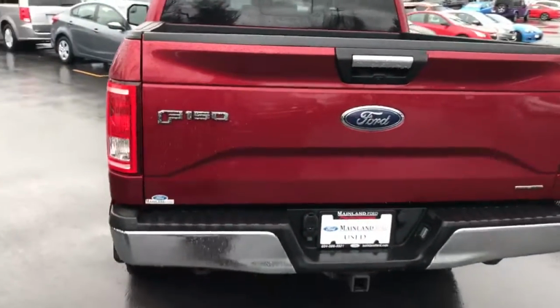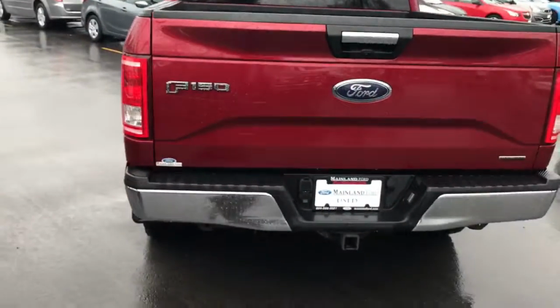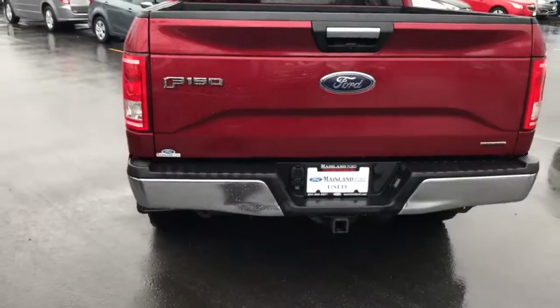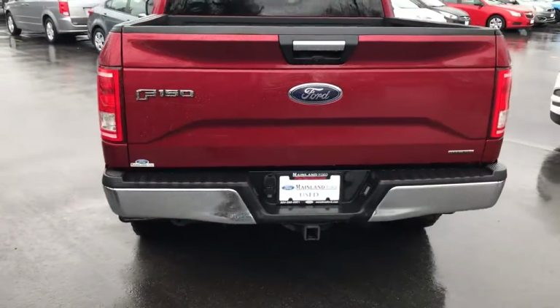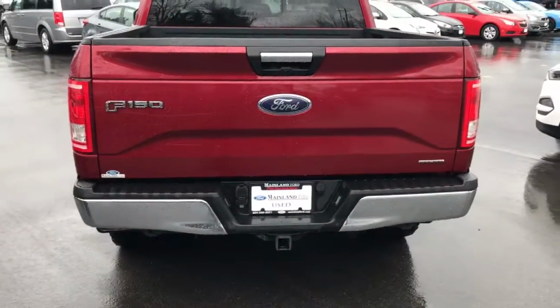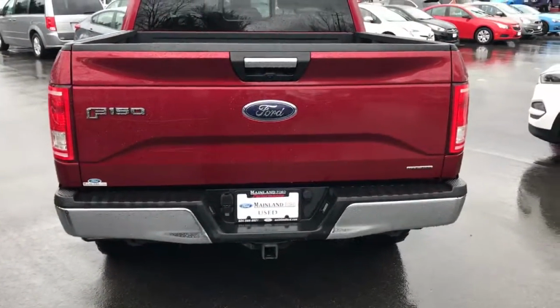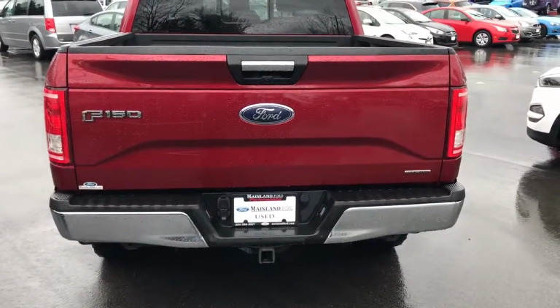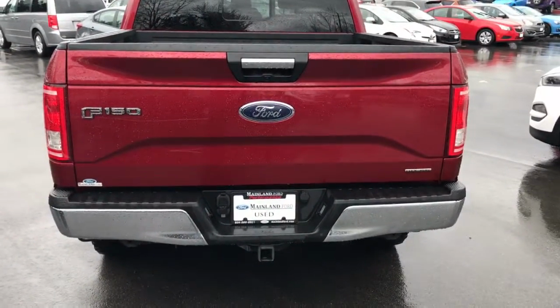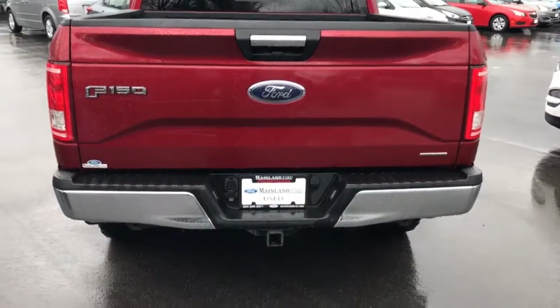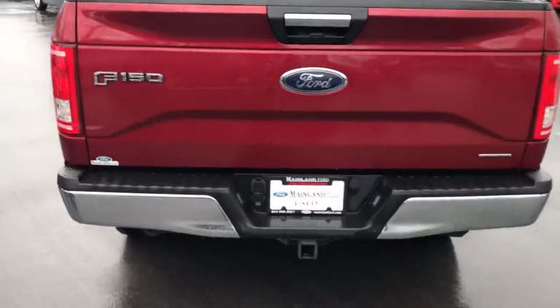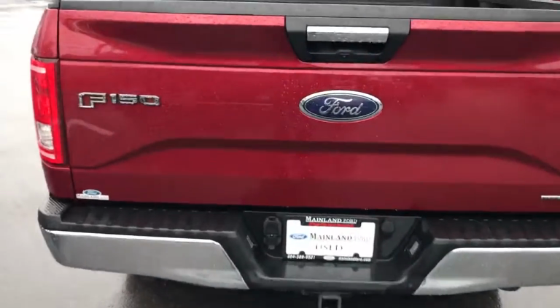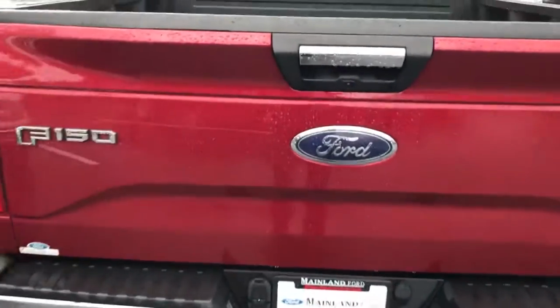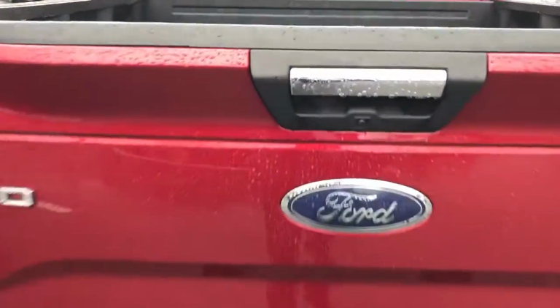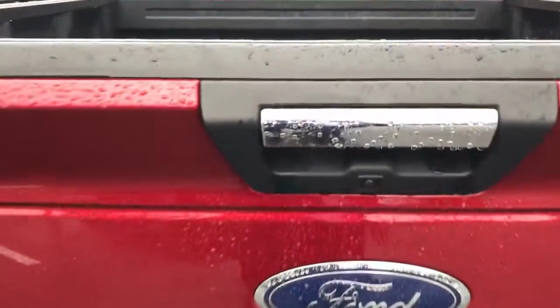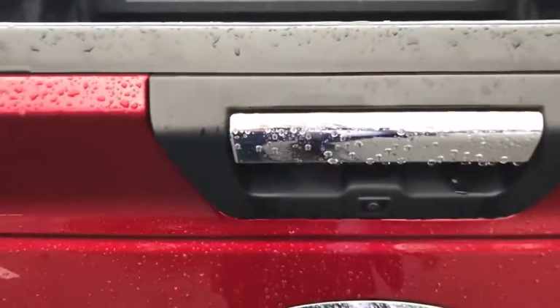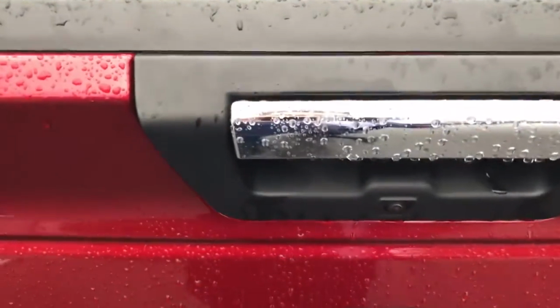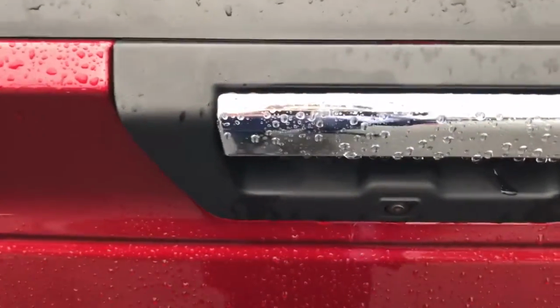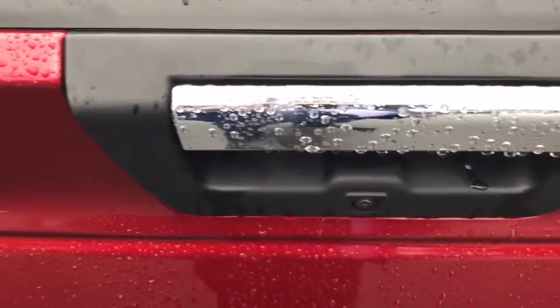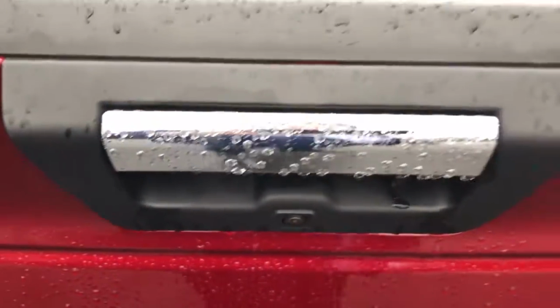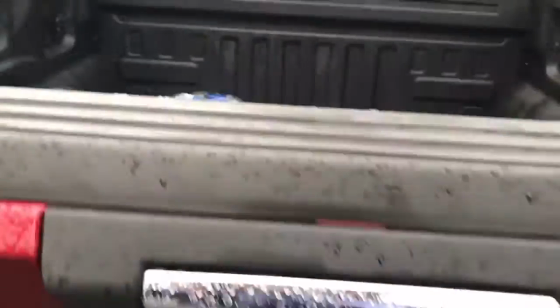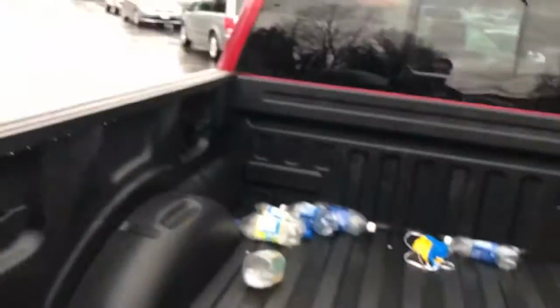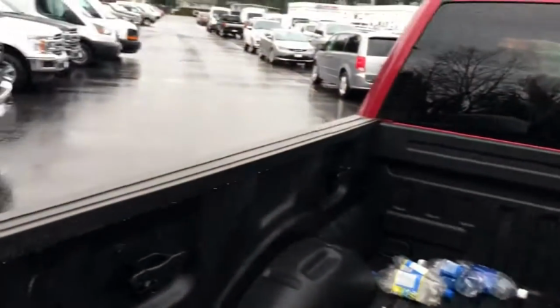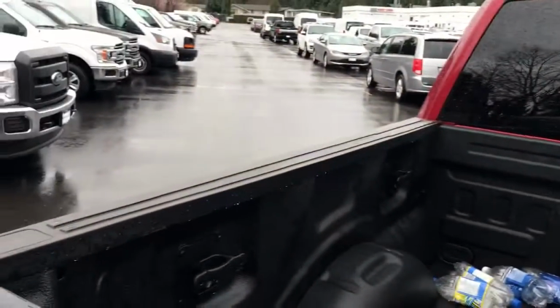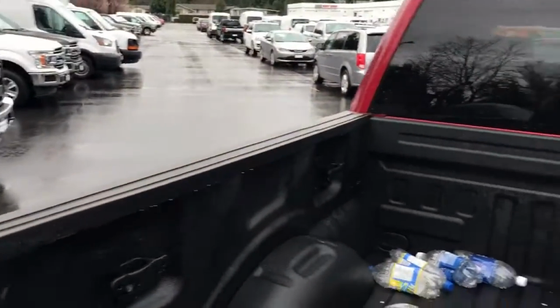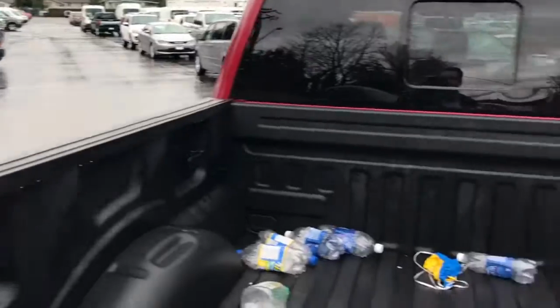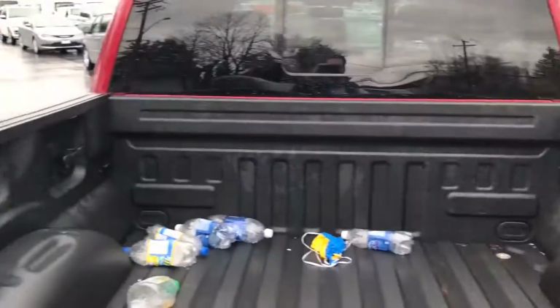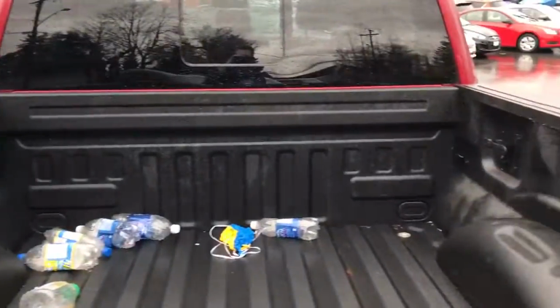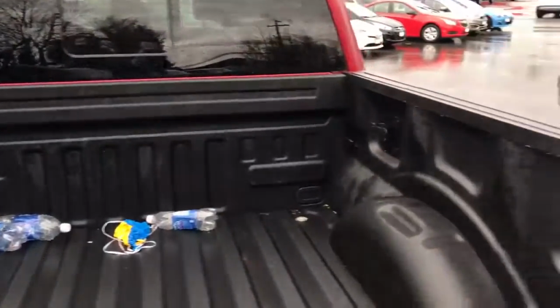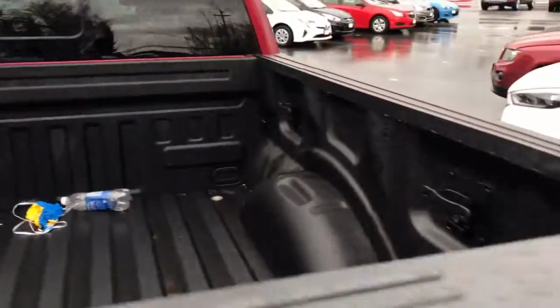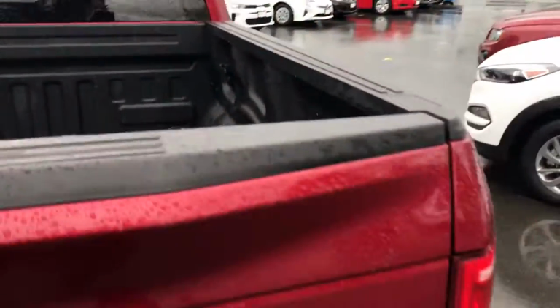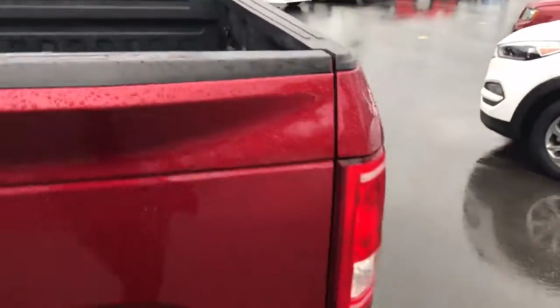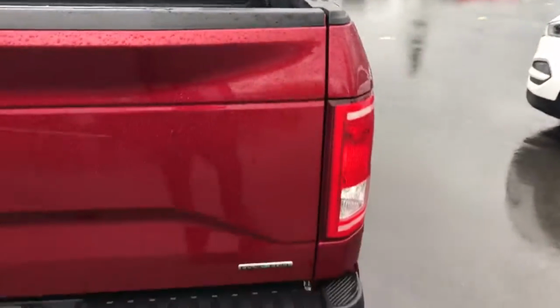The truck has the trailer hitch and trailer wiring ready to go. It also has a backup camera, as you can see here, and a spray-in bed liner. I had to get some pop bottles out of the back — didn't see those. My apologies.